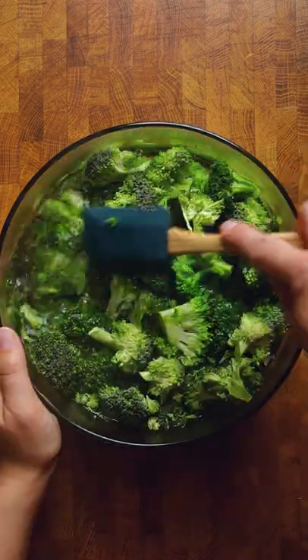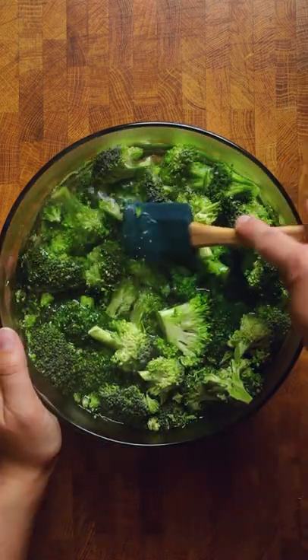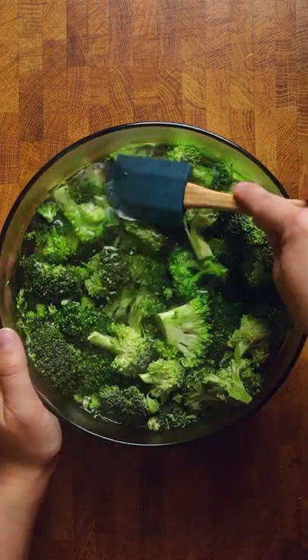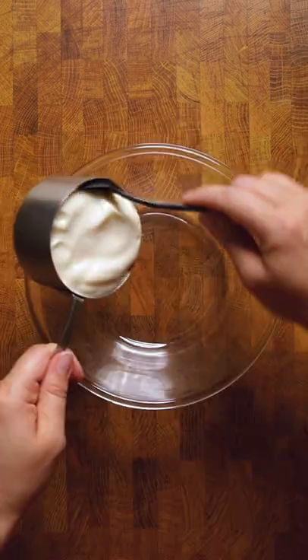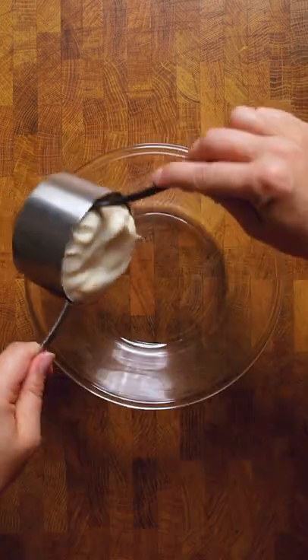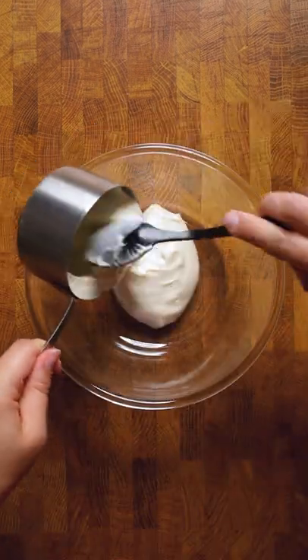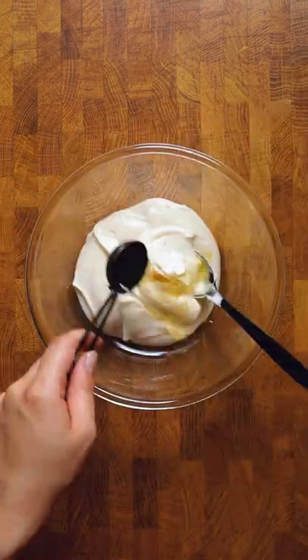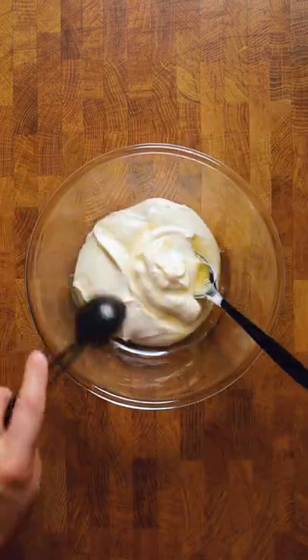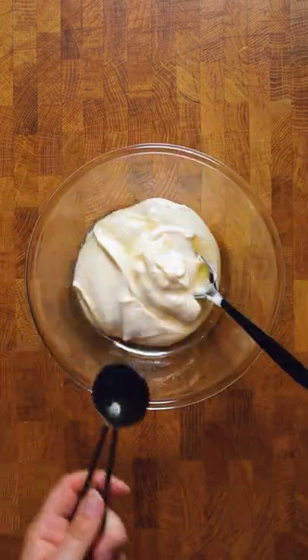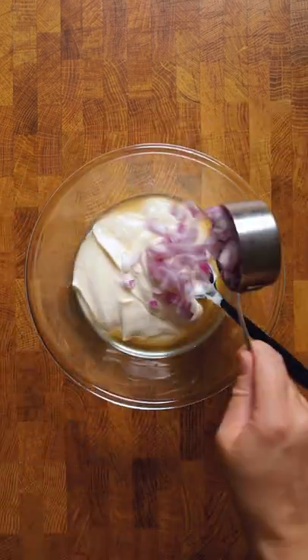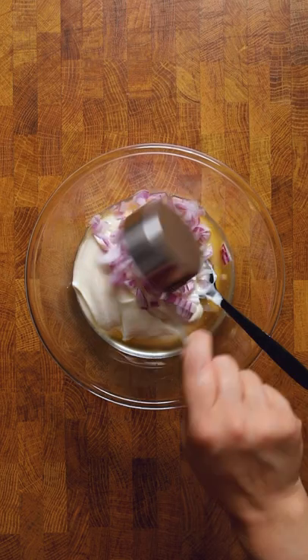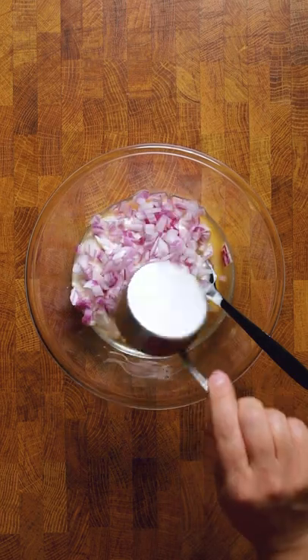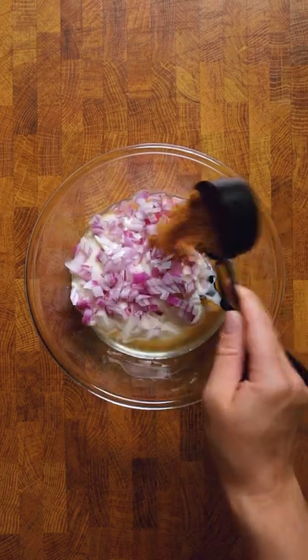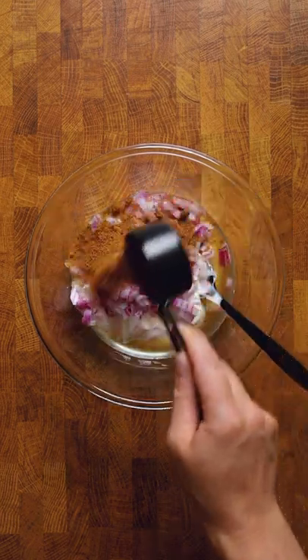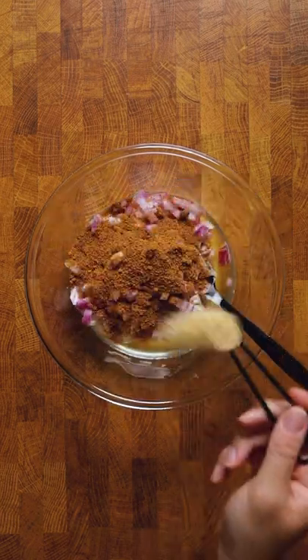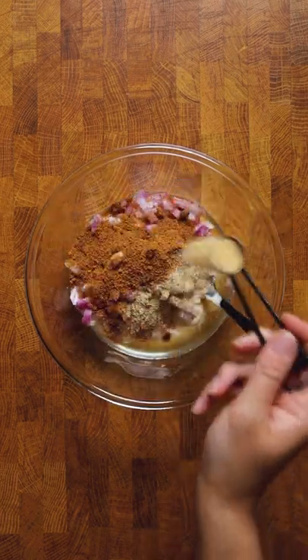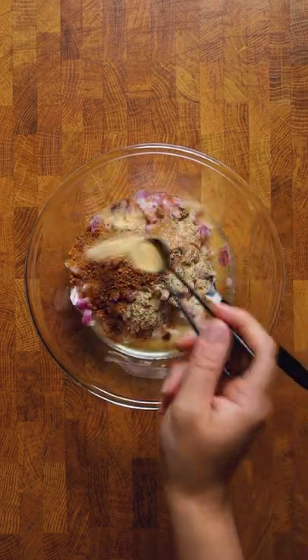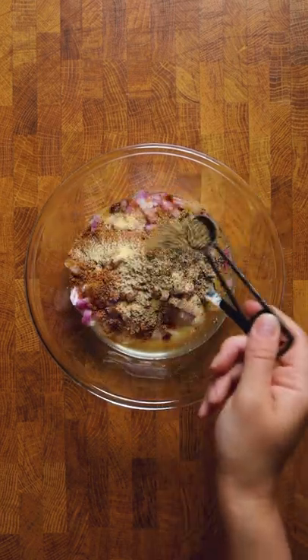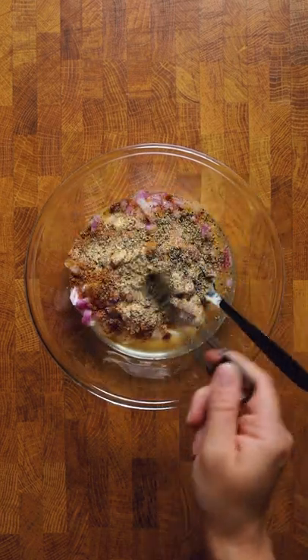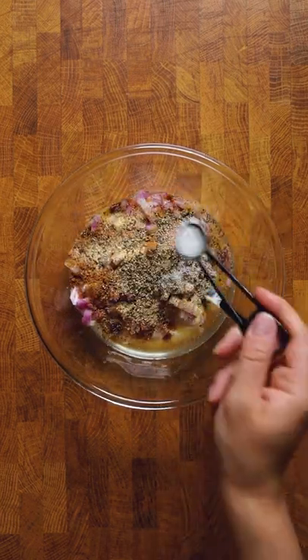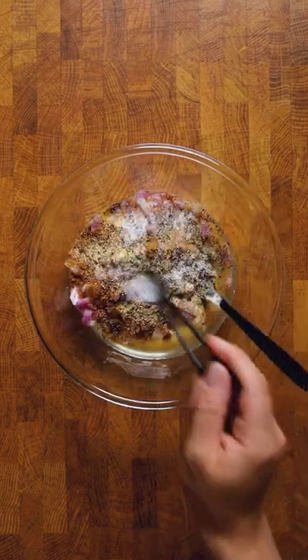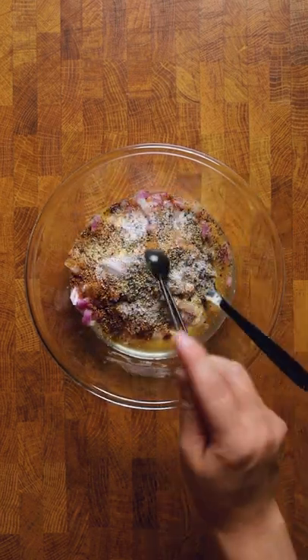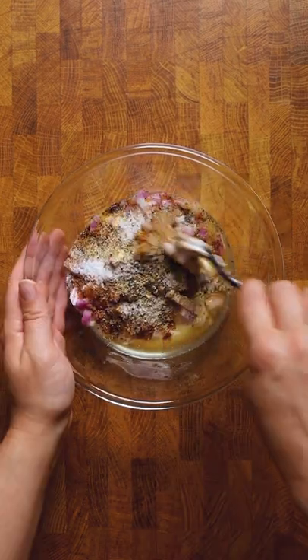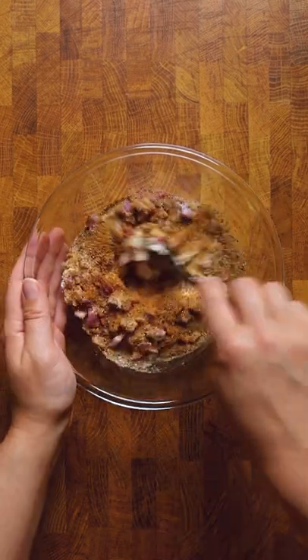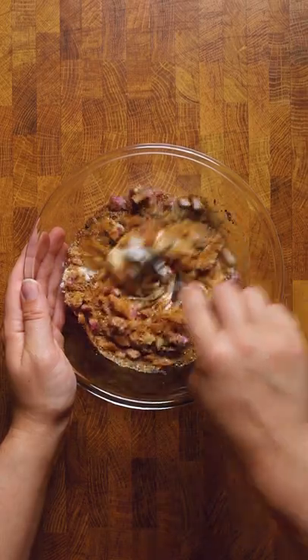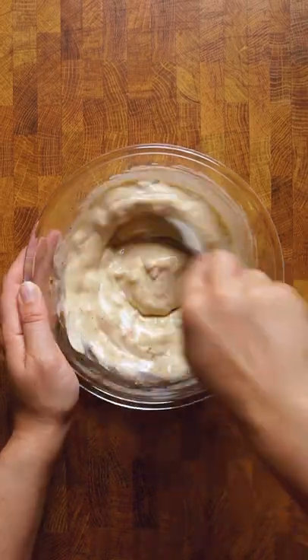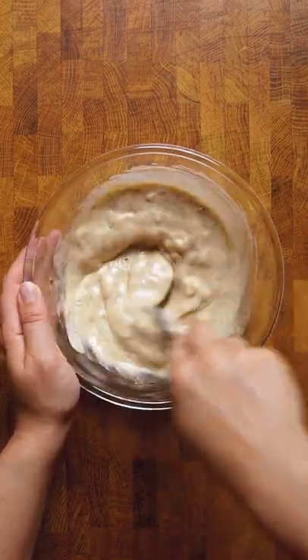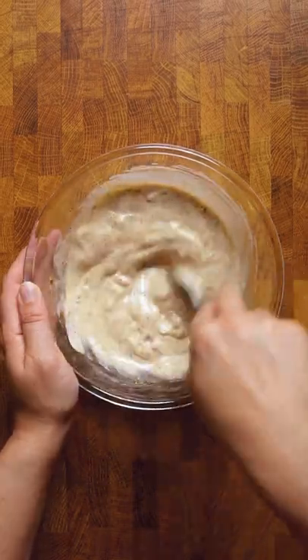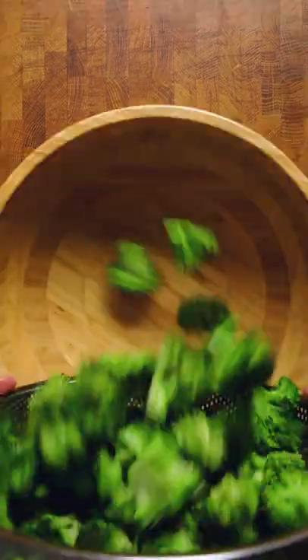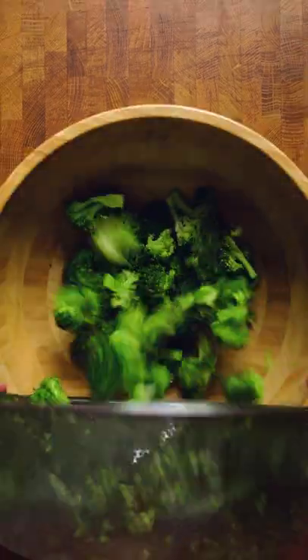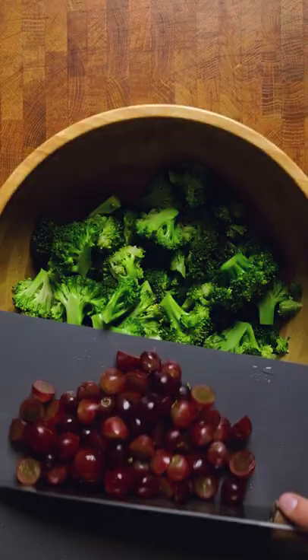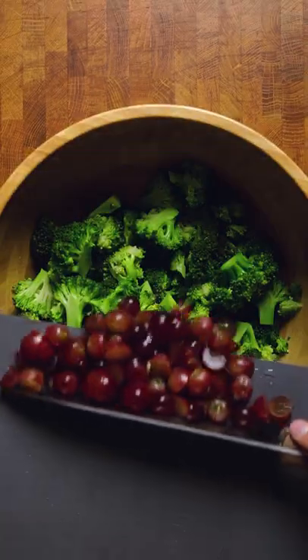Blanch your broccoli florets for a few minutes, and while you wait for that, into a bowl: vegan mayo, apple cider vinegar, red onions, coconut sugar, garlic powder, black pepper, and salt. Then stir together really well. This also makes a great sauce for other salads, burgers, and more.